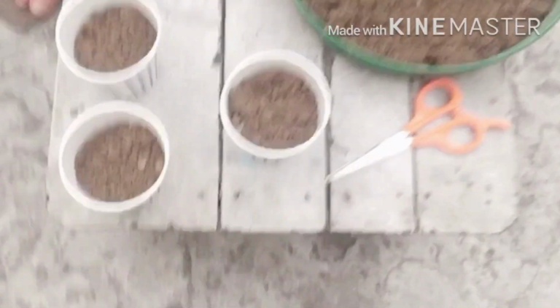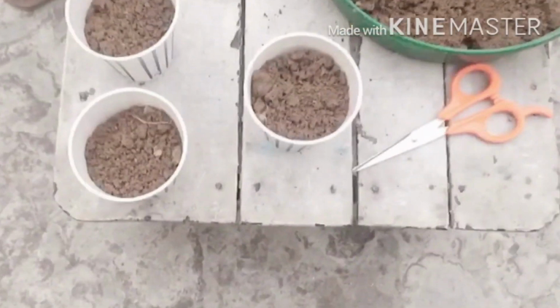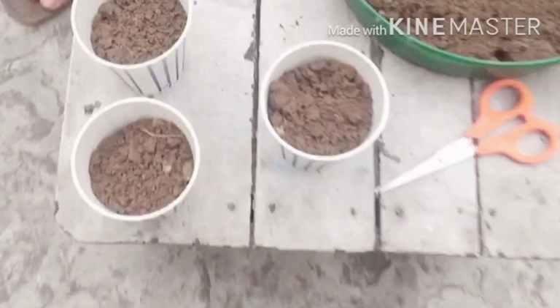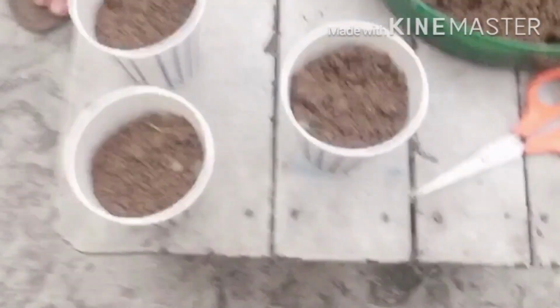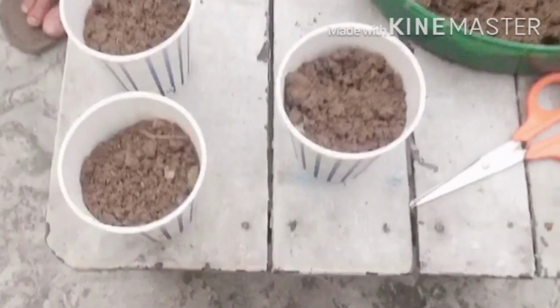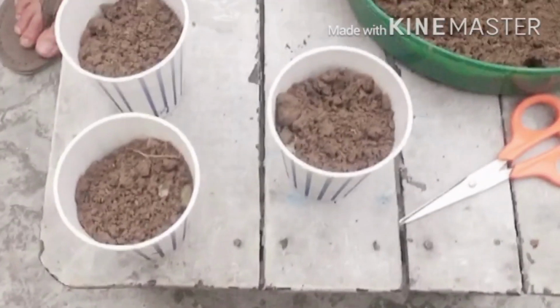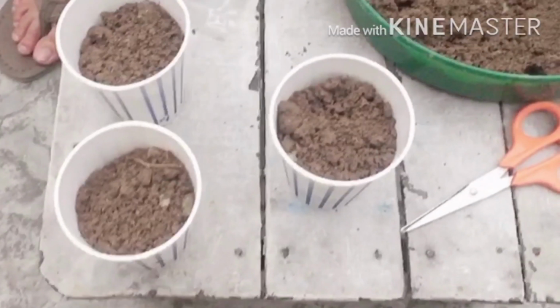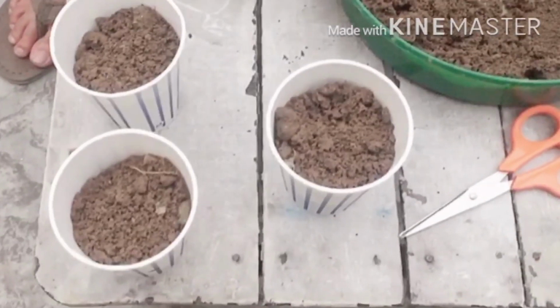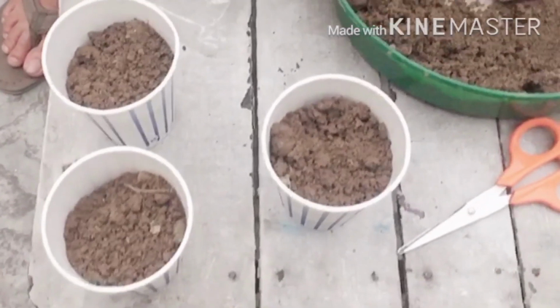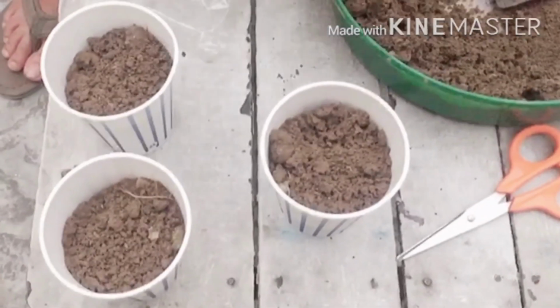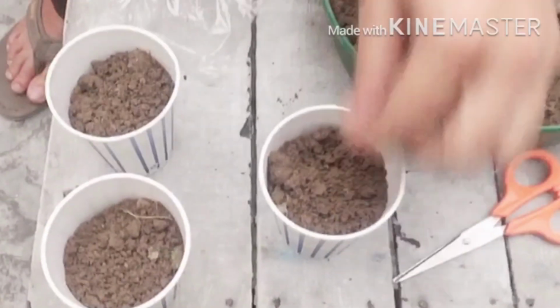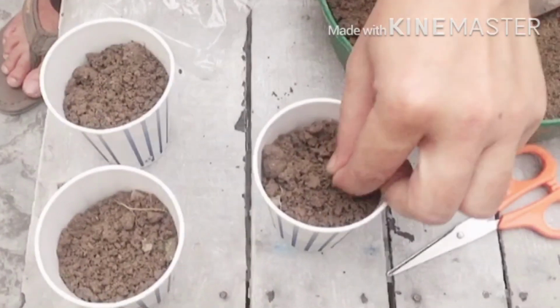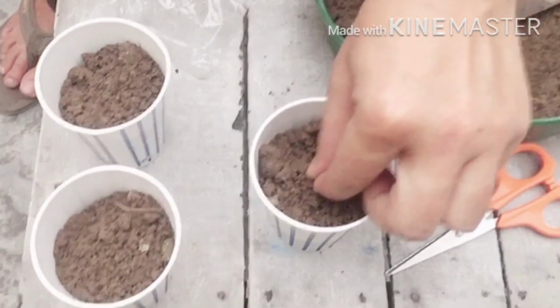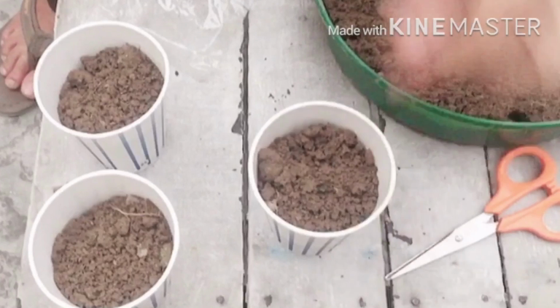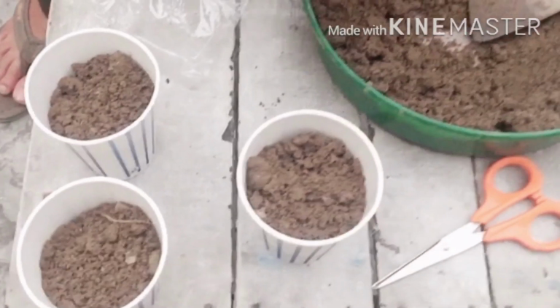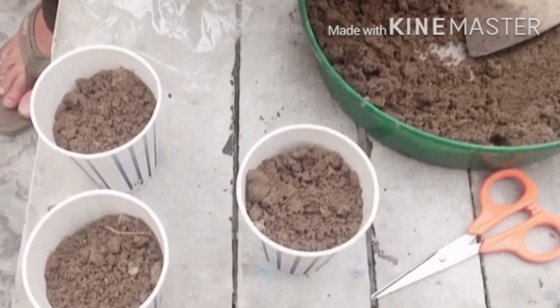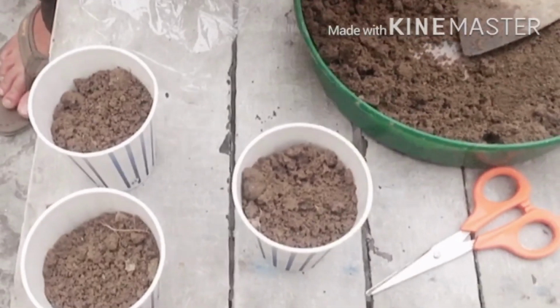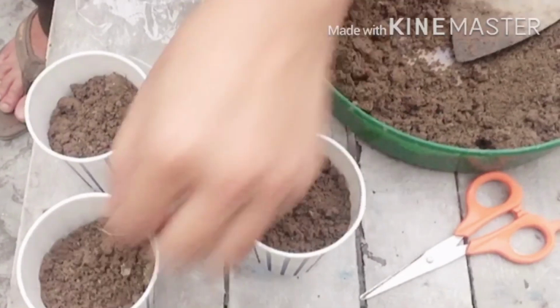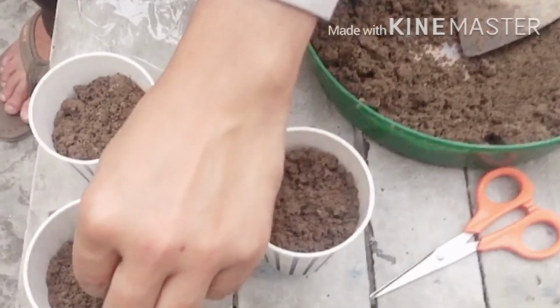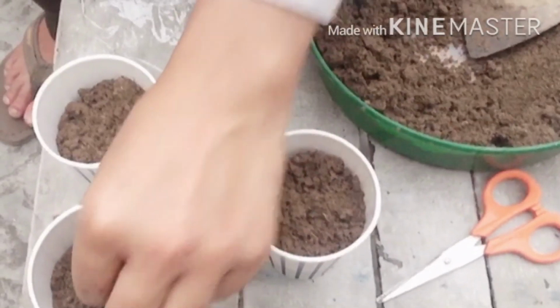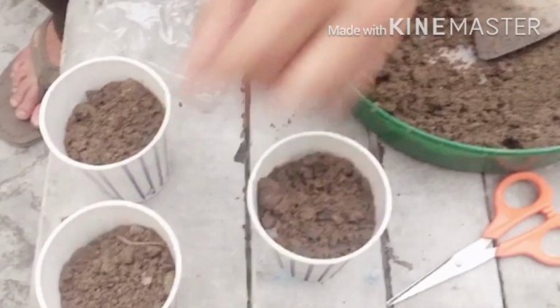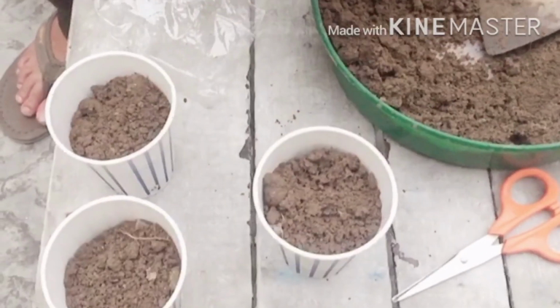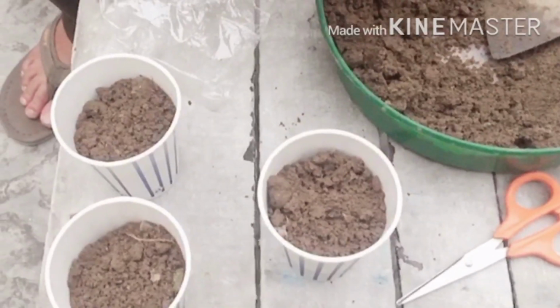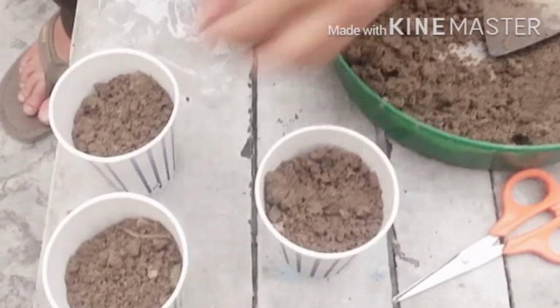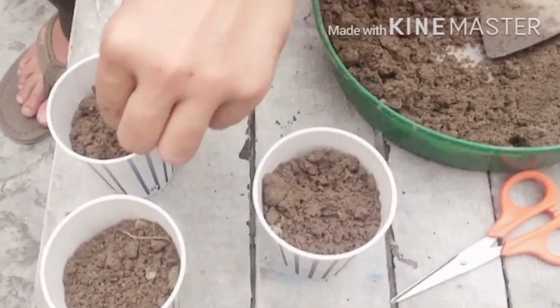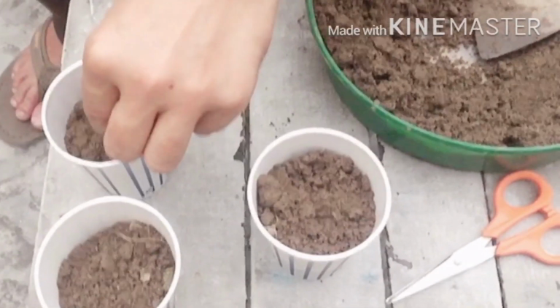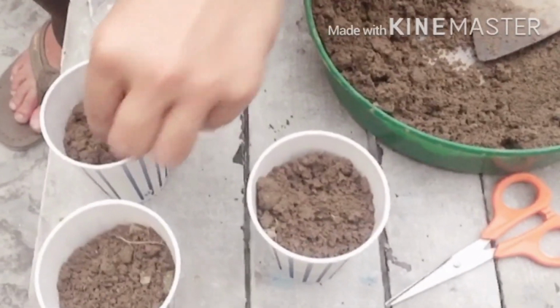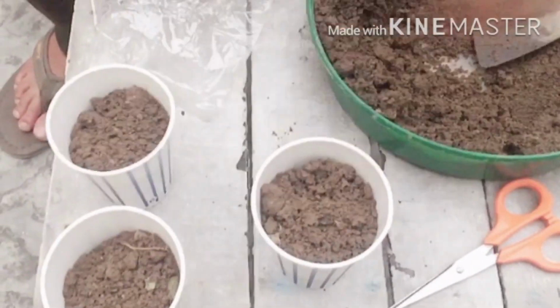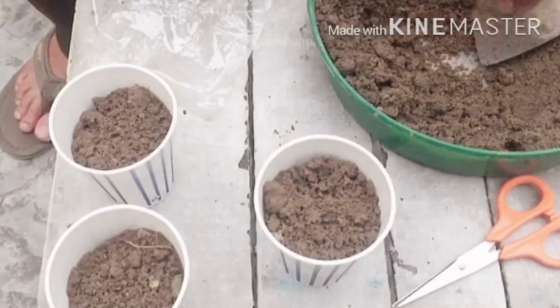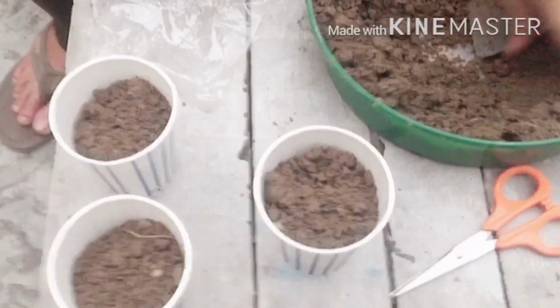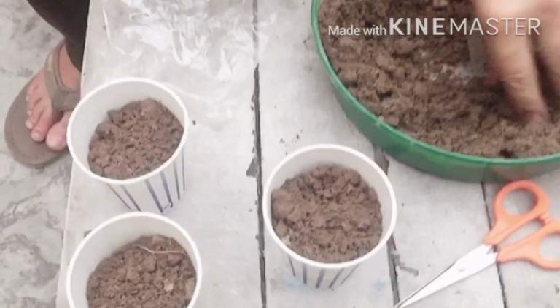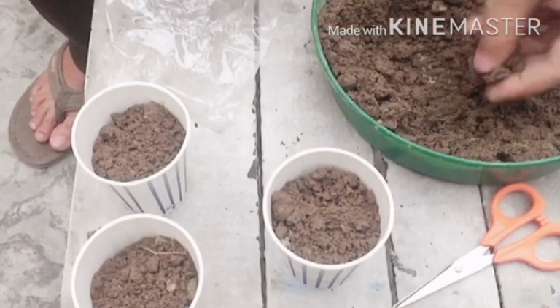Just tap the cup after filling so that the soil settles properly at the bottom. Now I will put each seed in each cup, cover it with some centimeters of soil, and sprinkle some water on it.